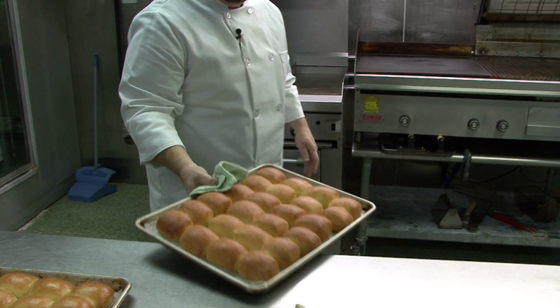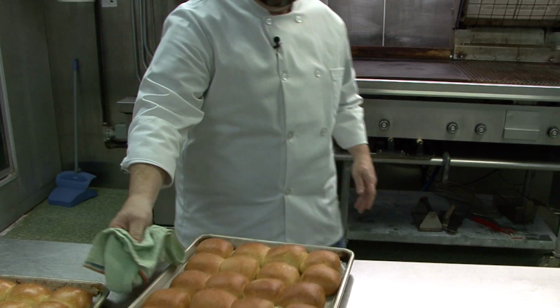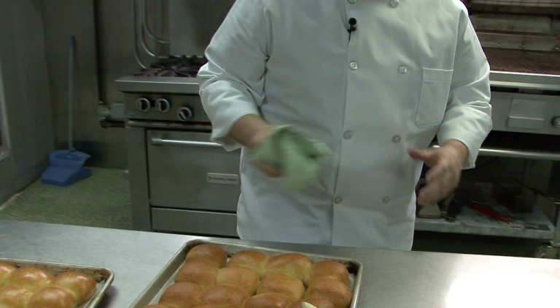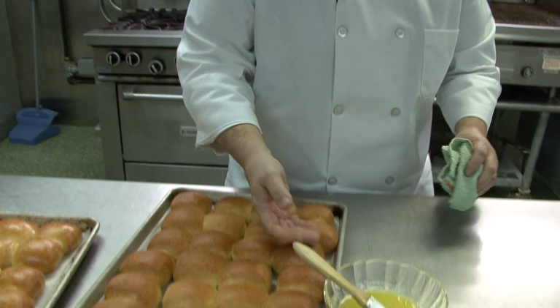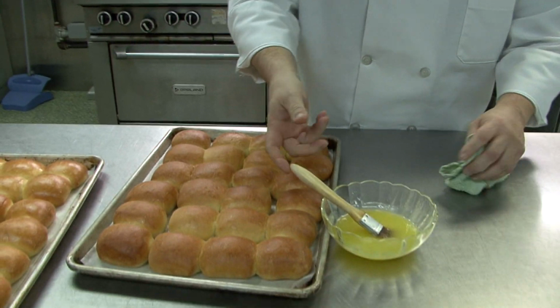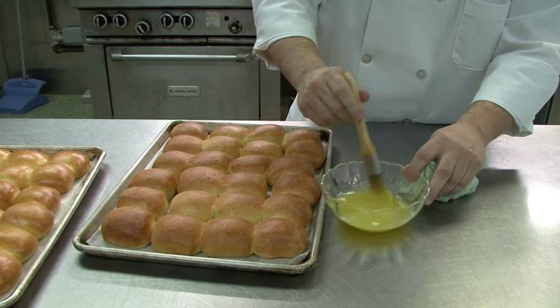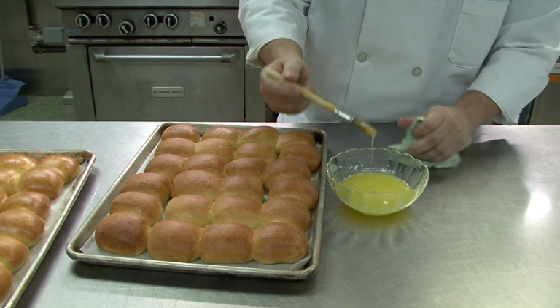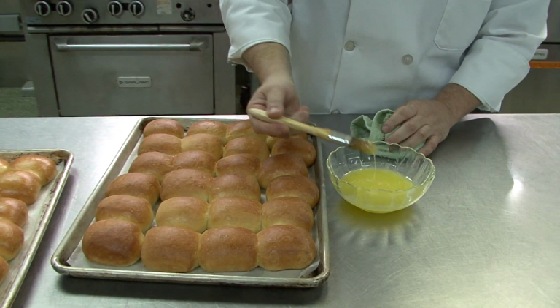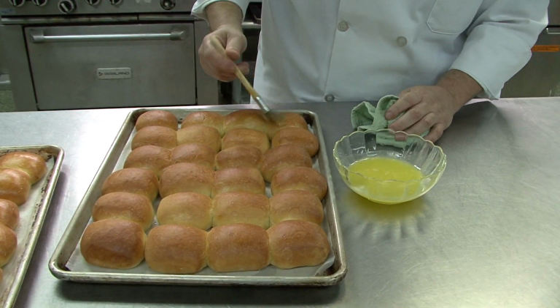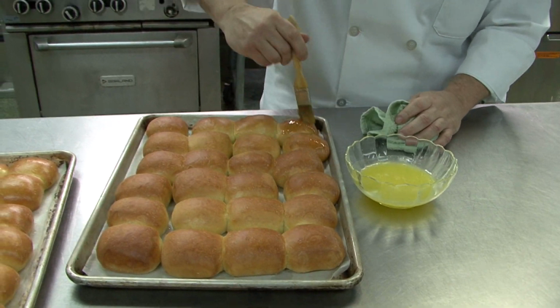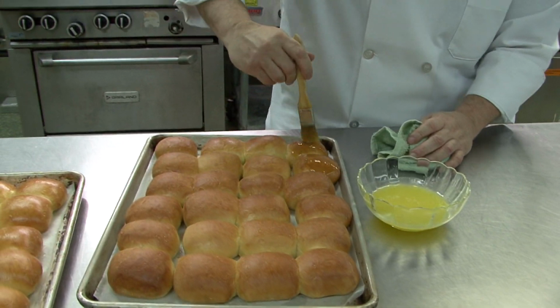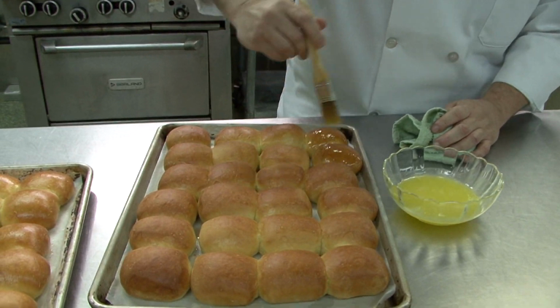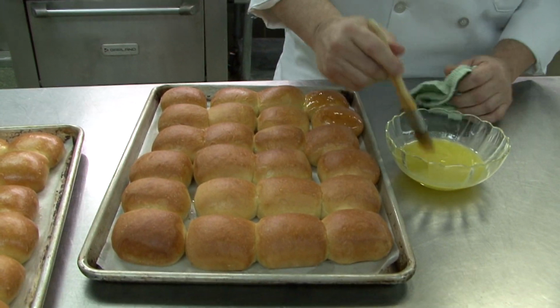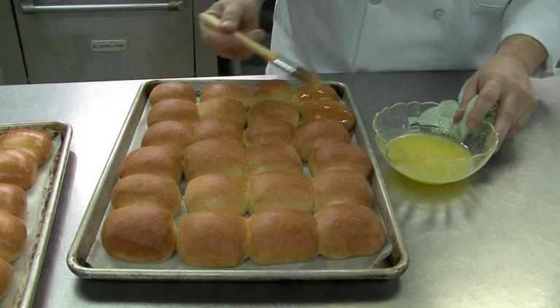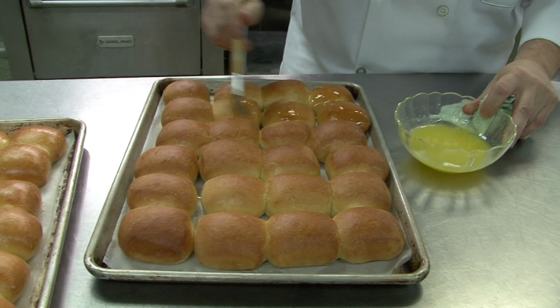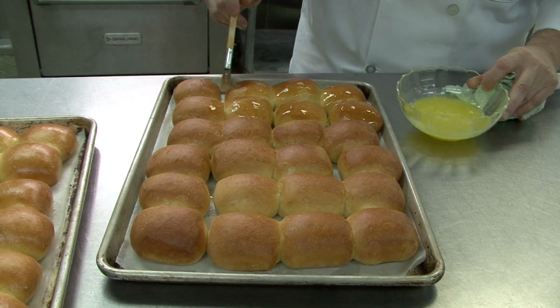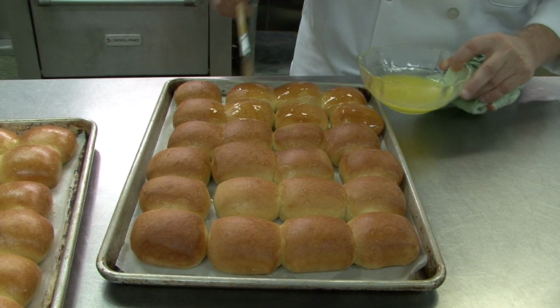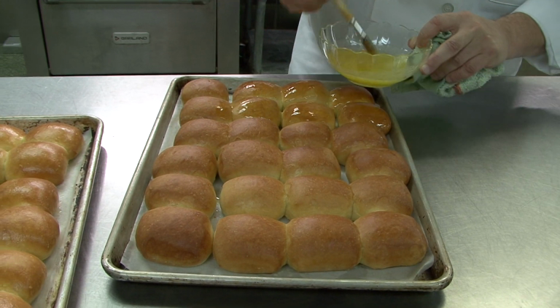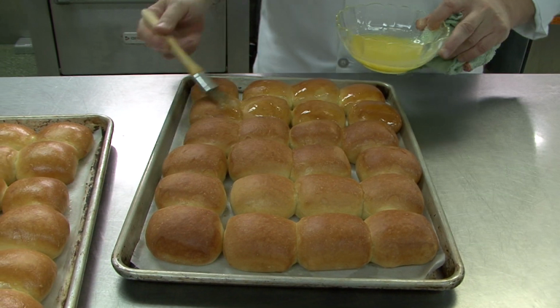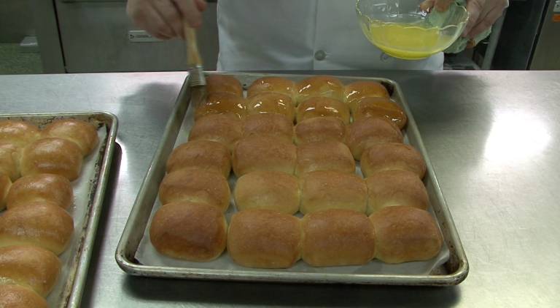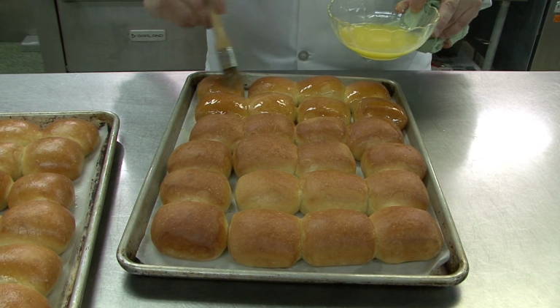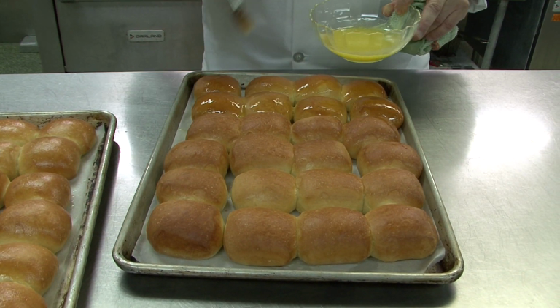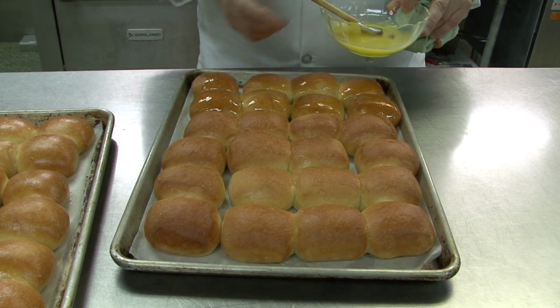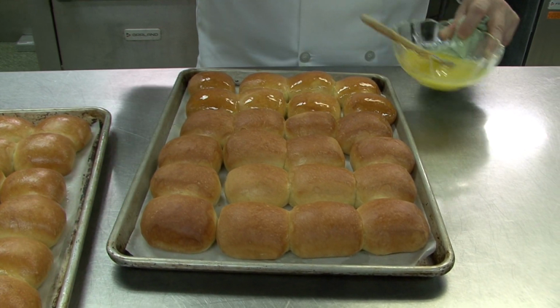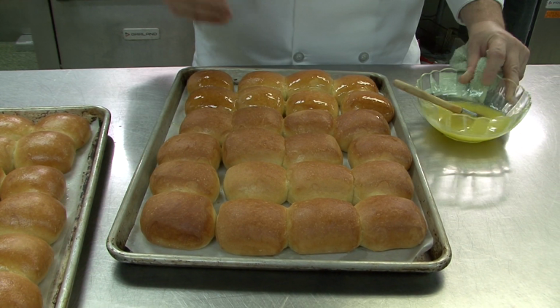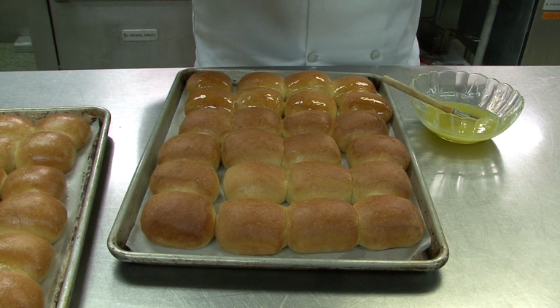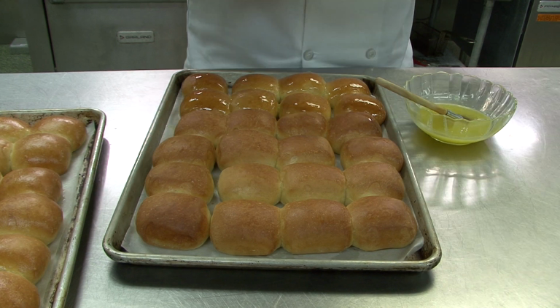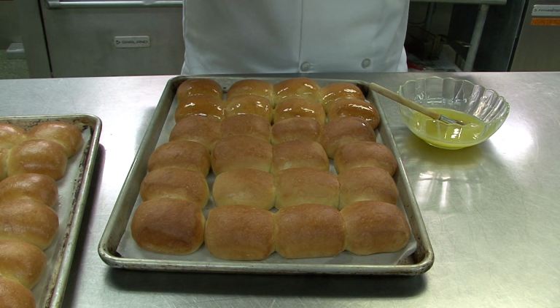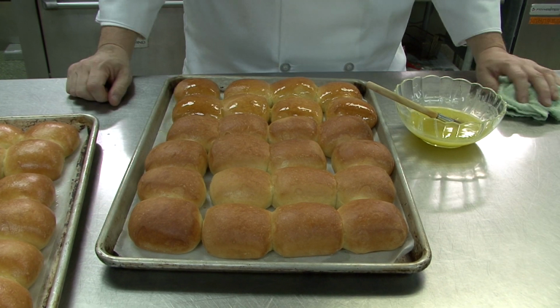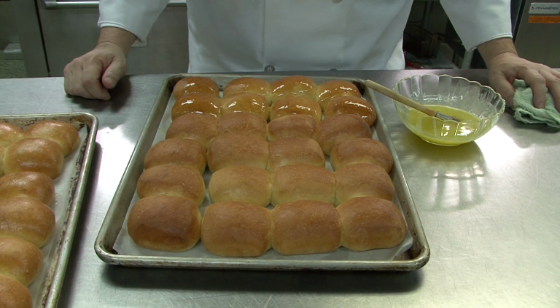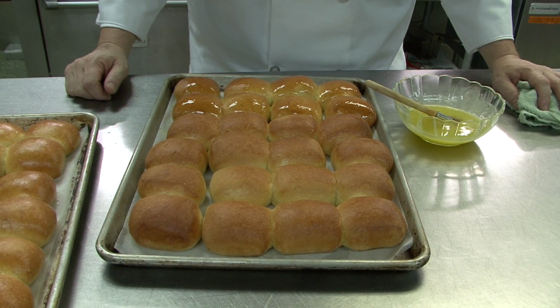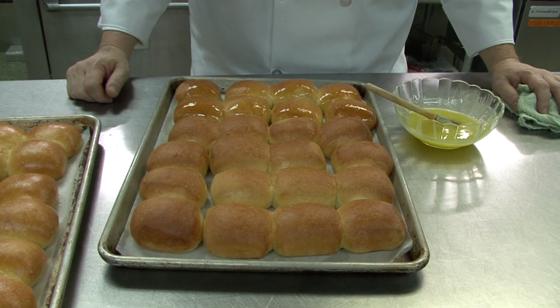After two minutes they're hot, so reapply the butter. At this point they're going to go to the salad bar and are ready for service.